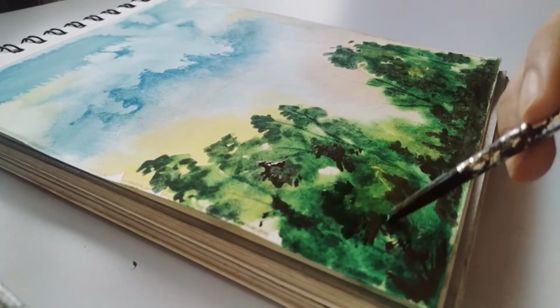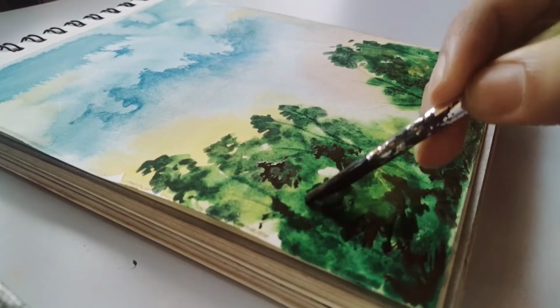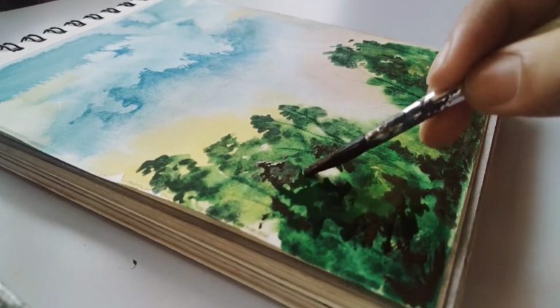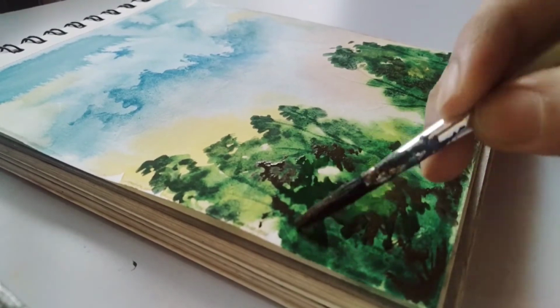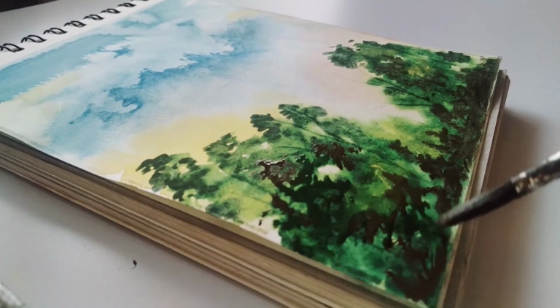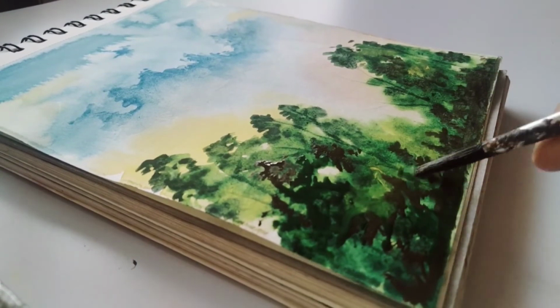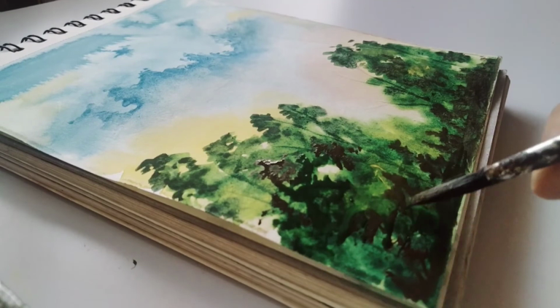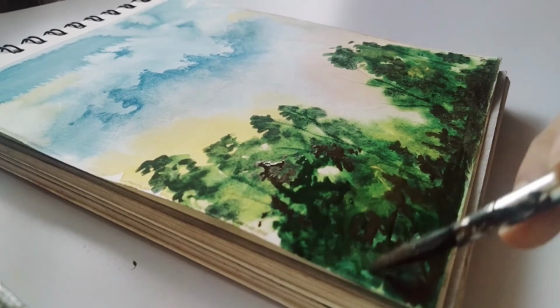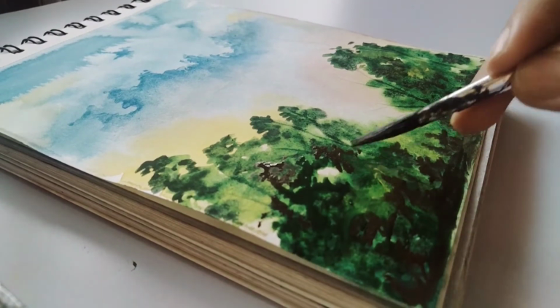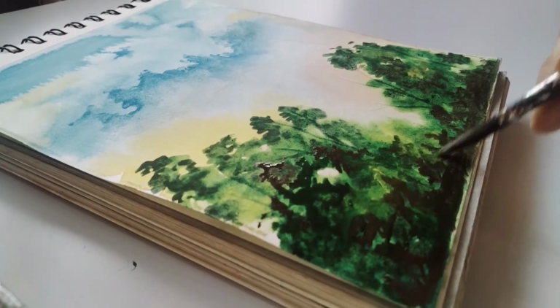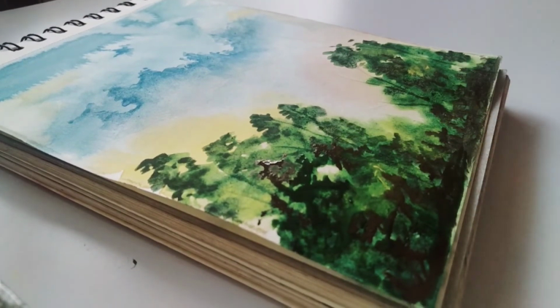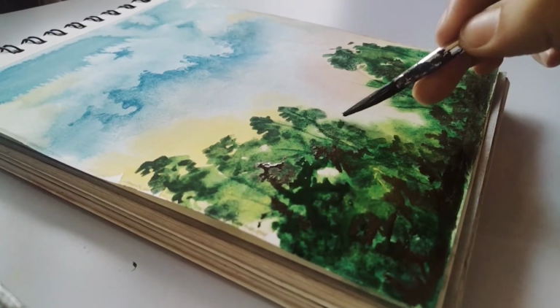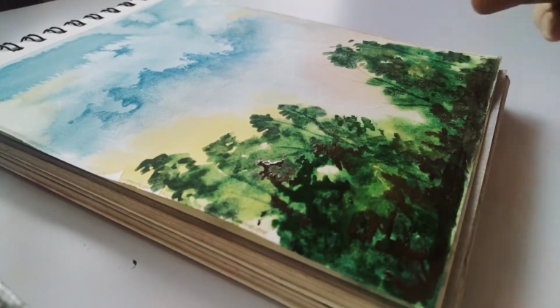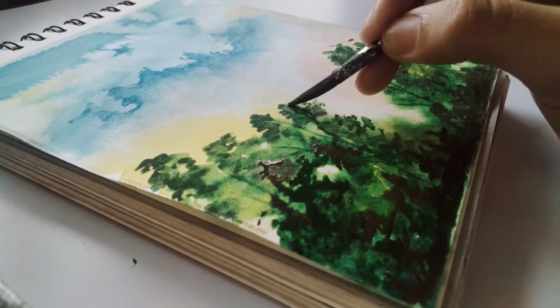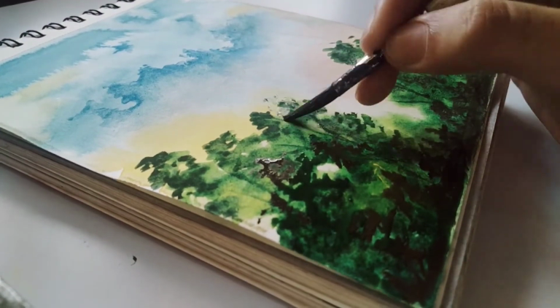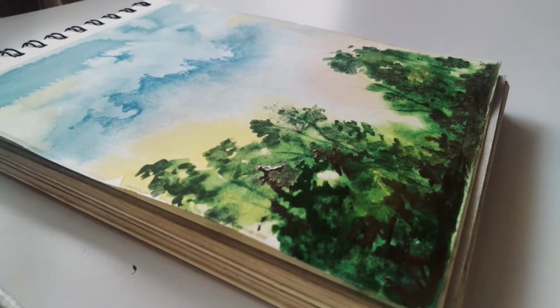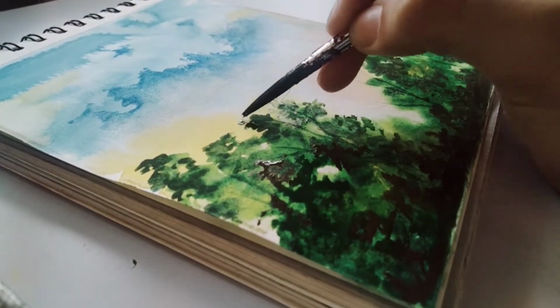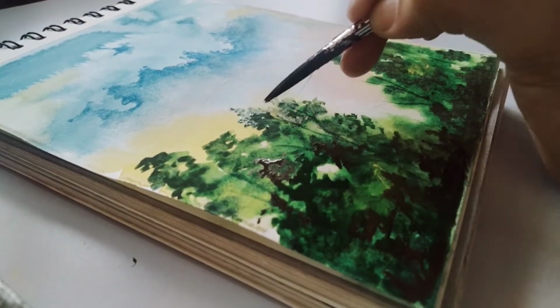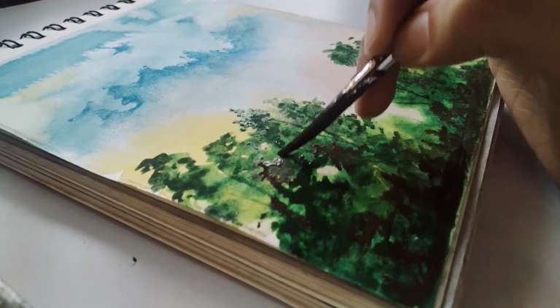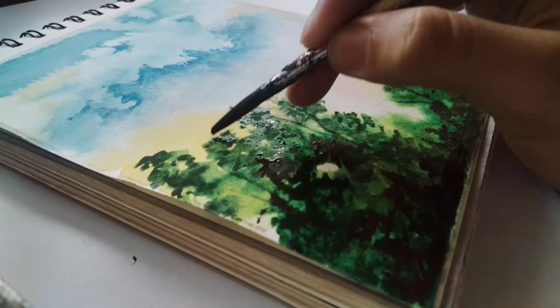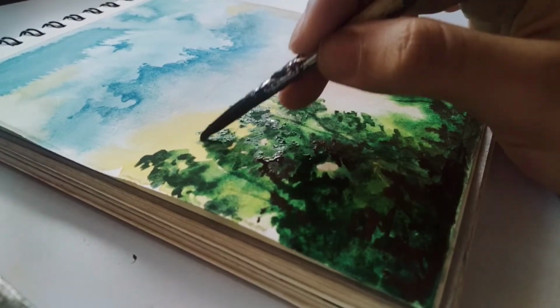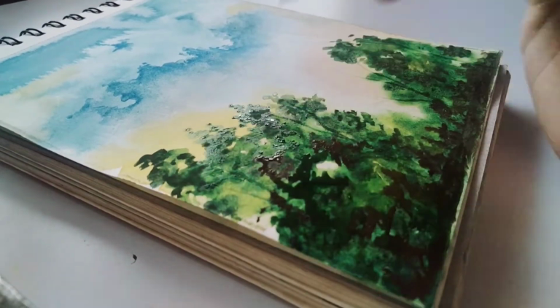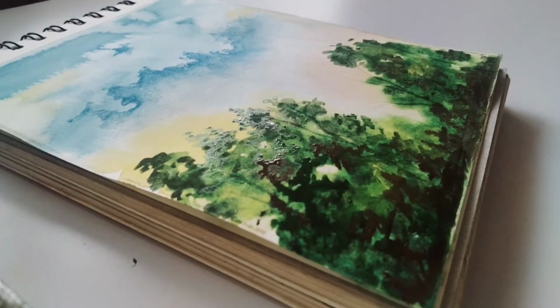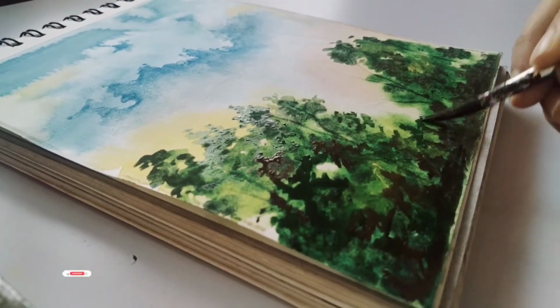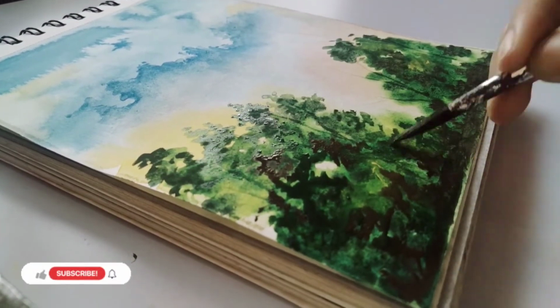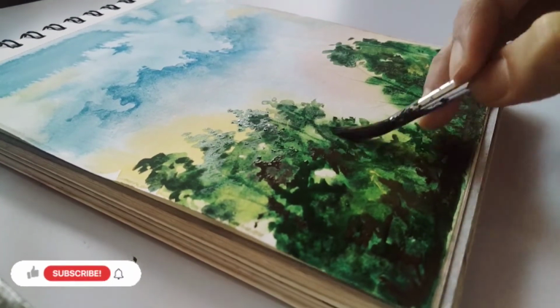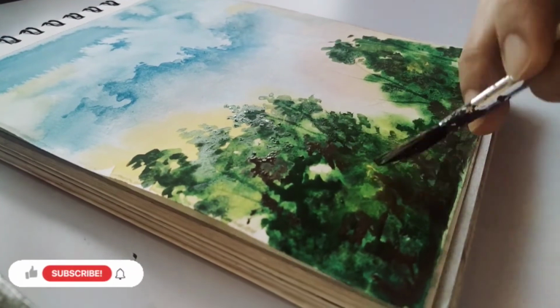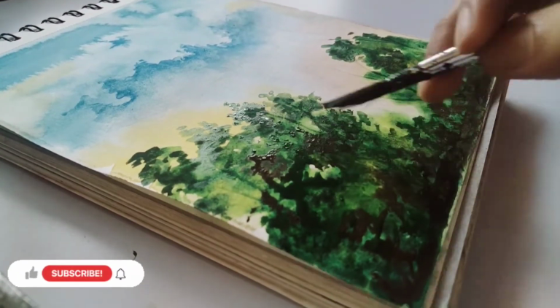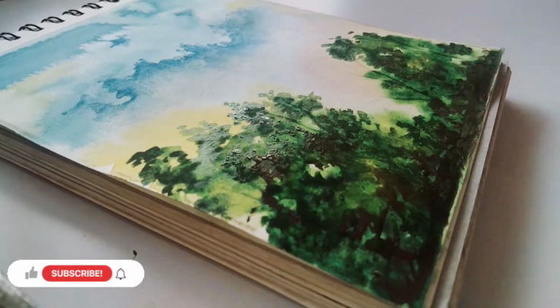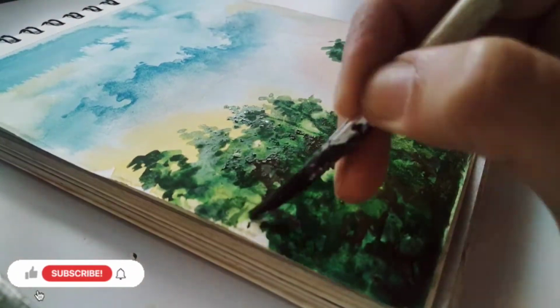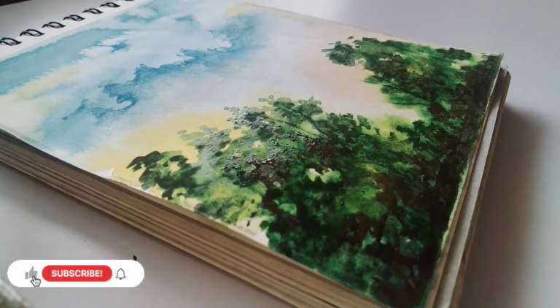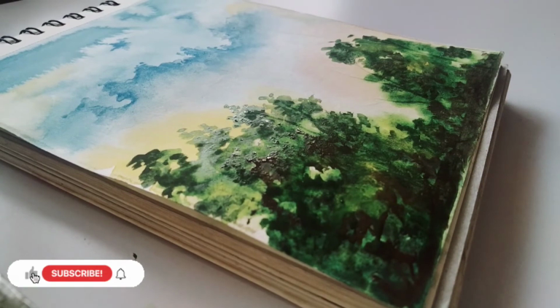We cannot use black color in watercolor painting because it easily becomes overpowering when mixed with other colors. So instead of black color, we use a combination of blue, orange, and green colors.